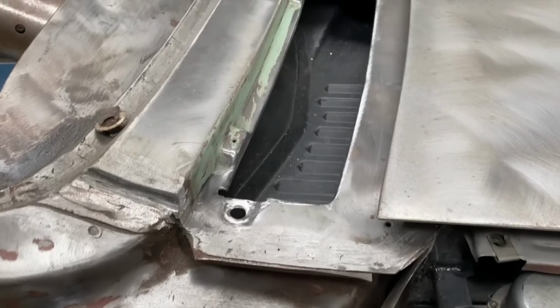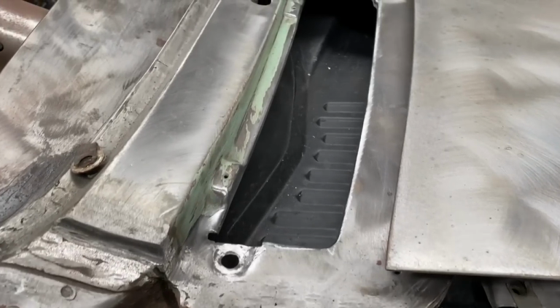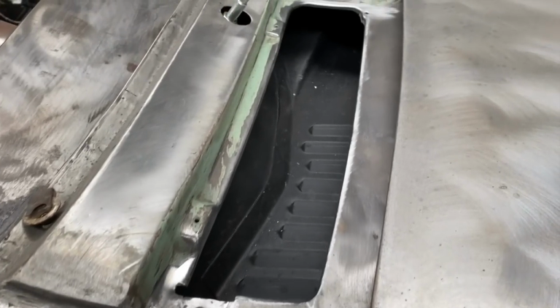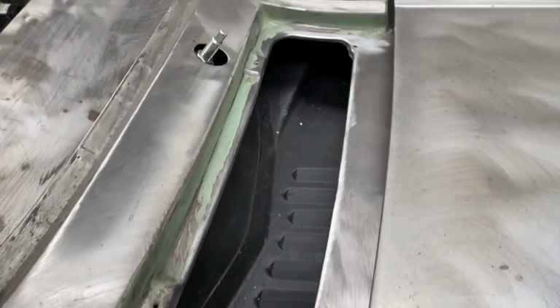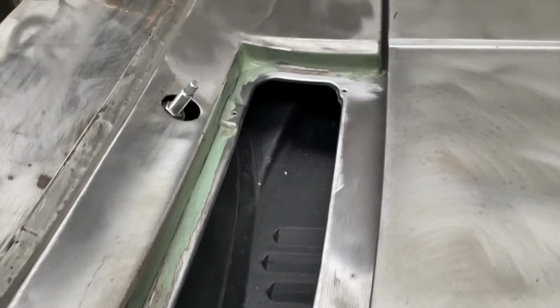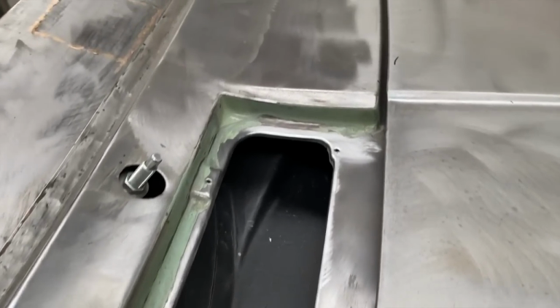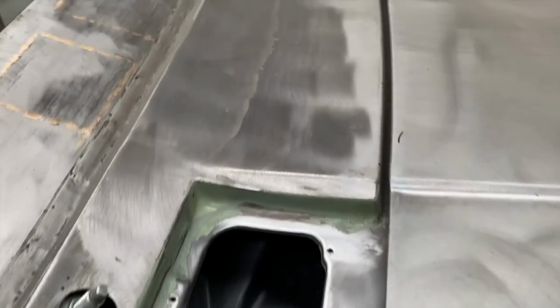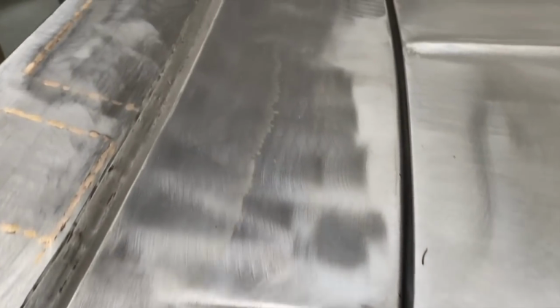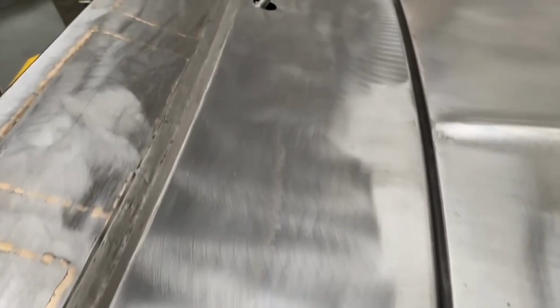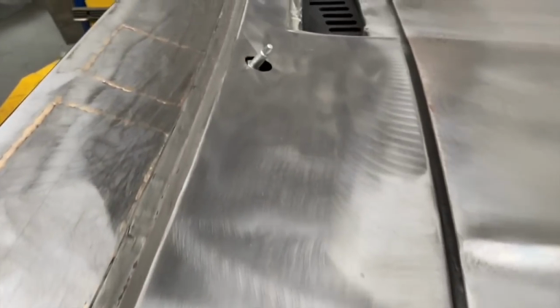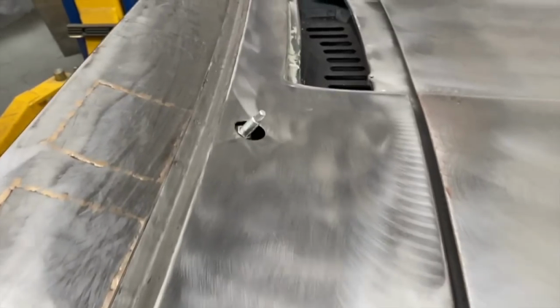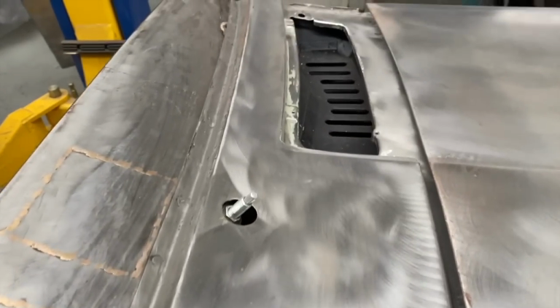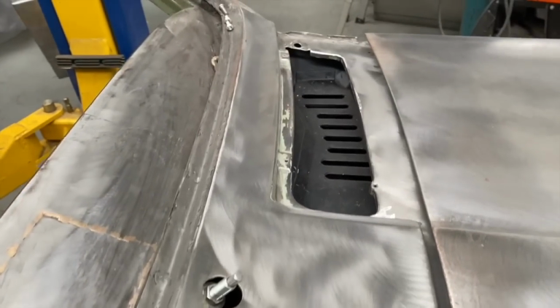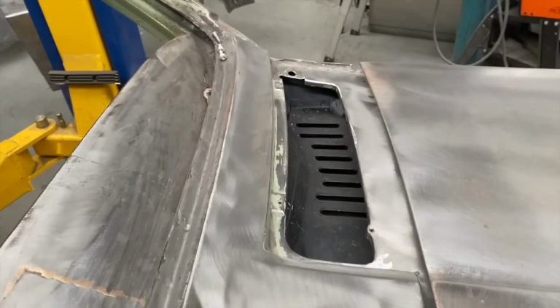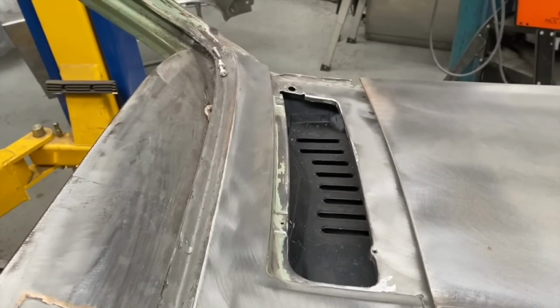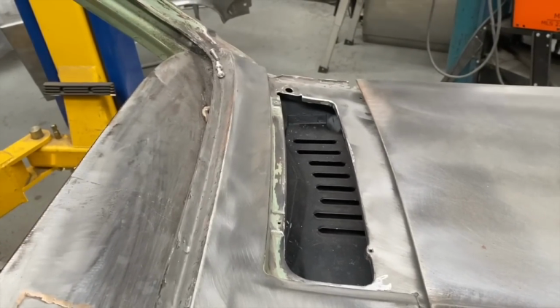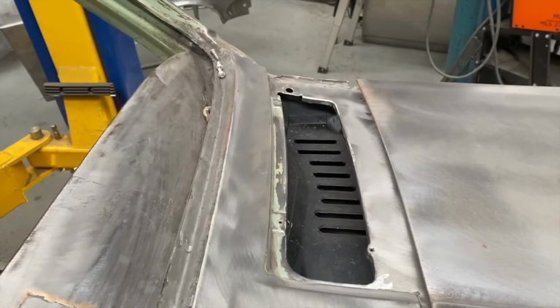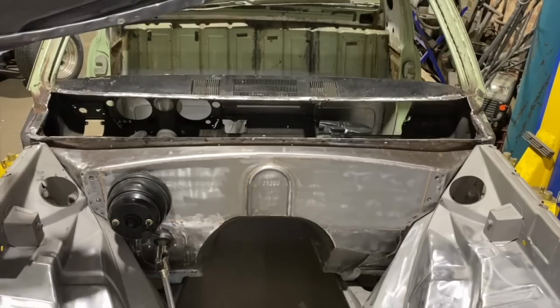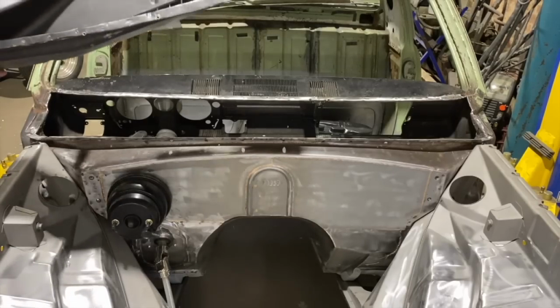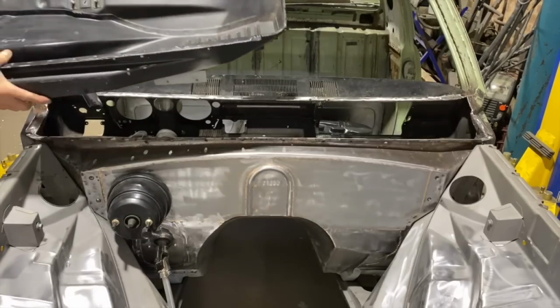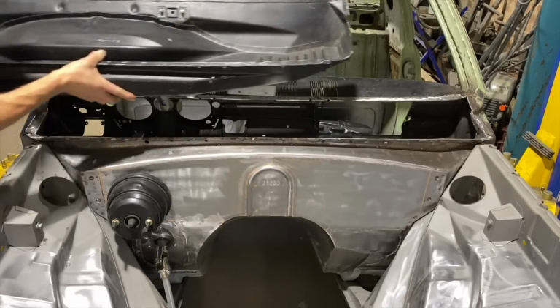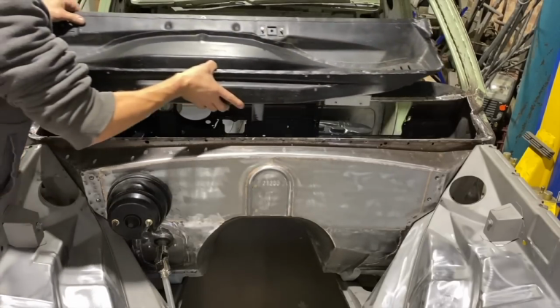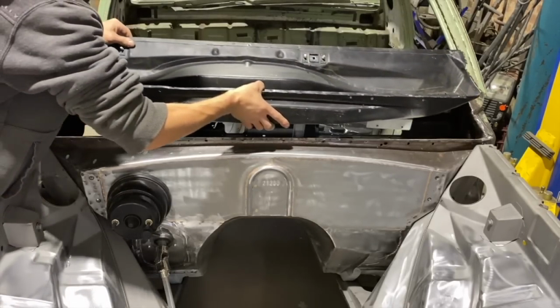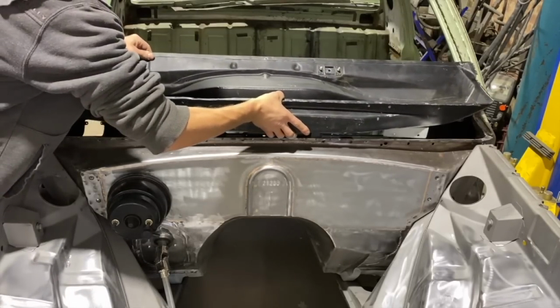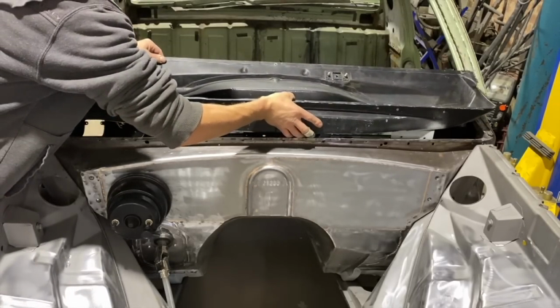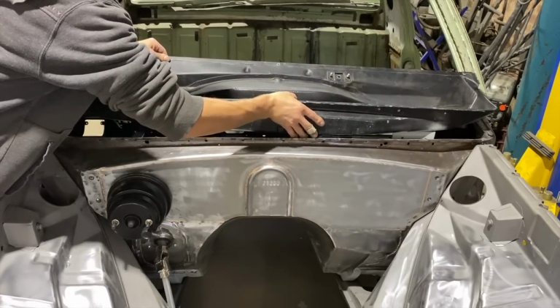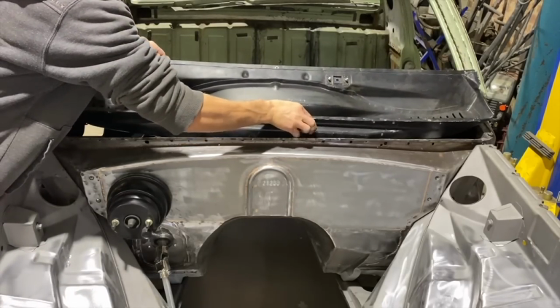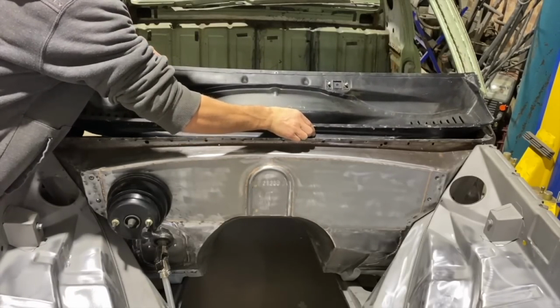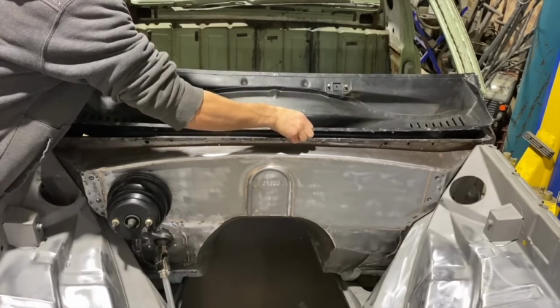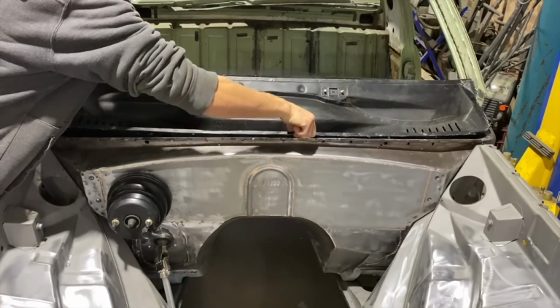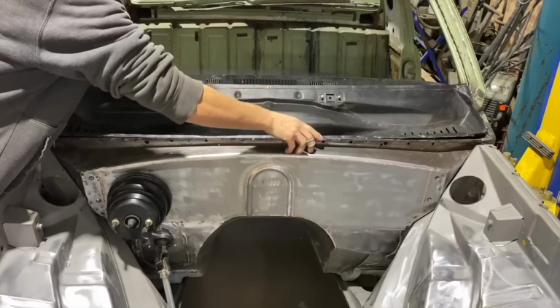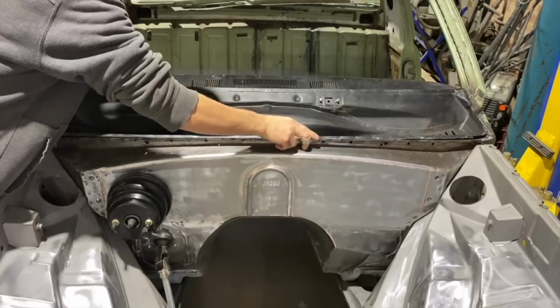With this car now having AC, I decided to weld up the air intakes on the cowl. Even though I know this car will be well looked after, these cowls often rust out if the drains get blocked, so I thought that wouldn't happen if it was sealed up.